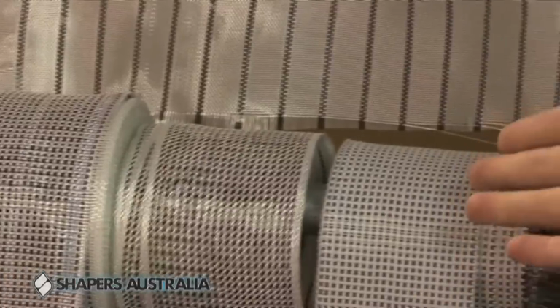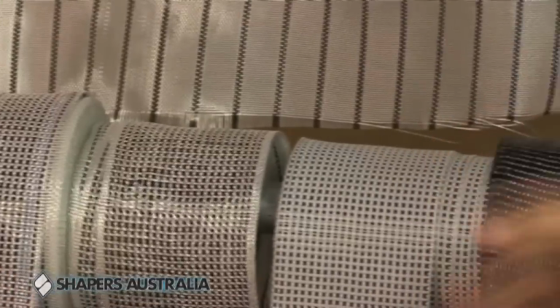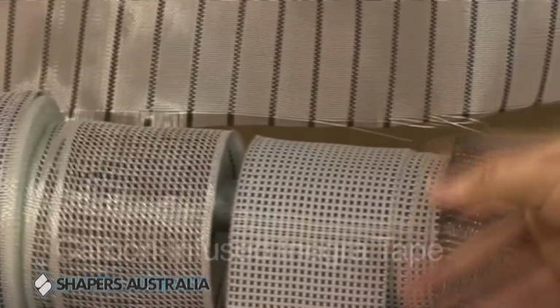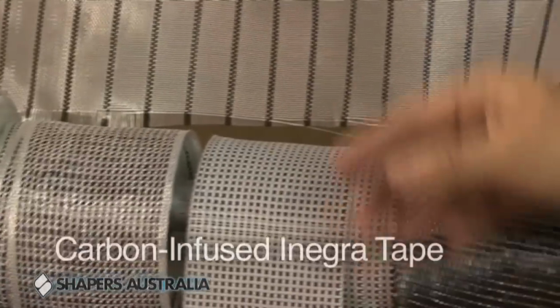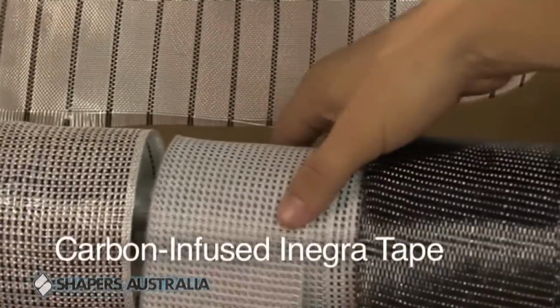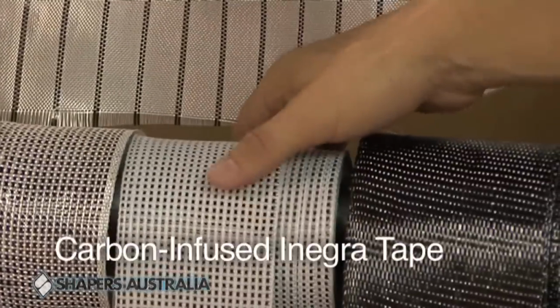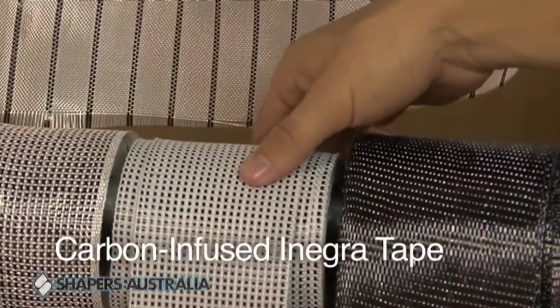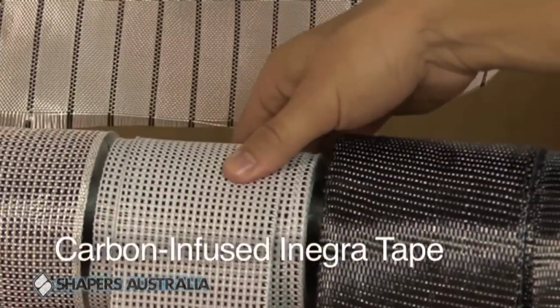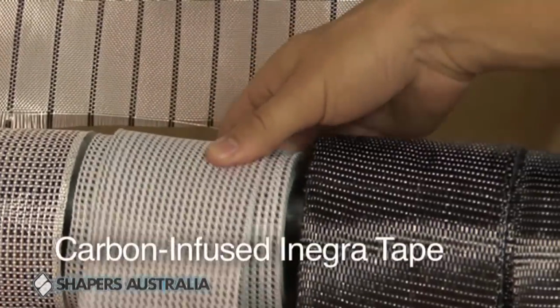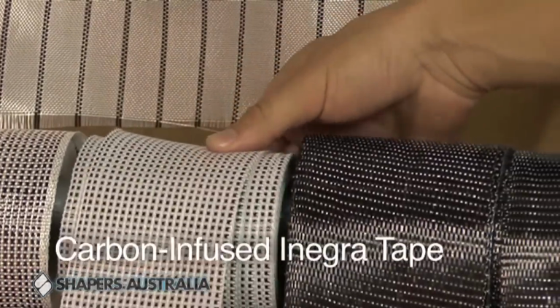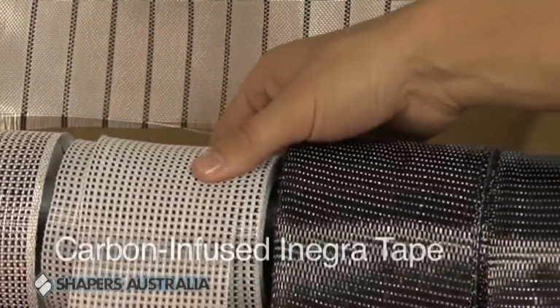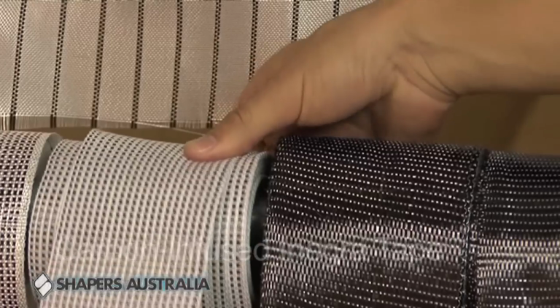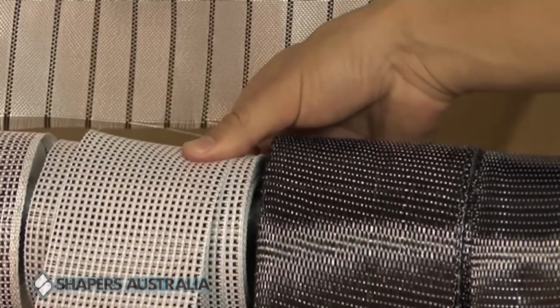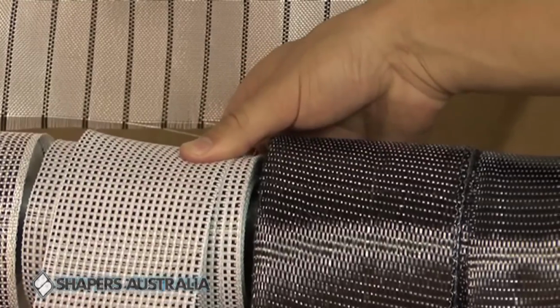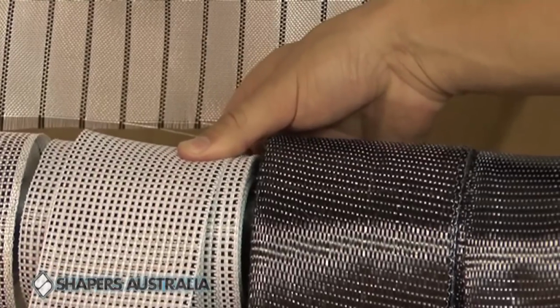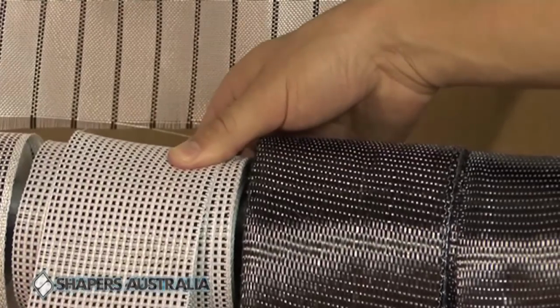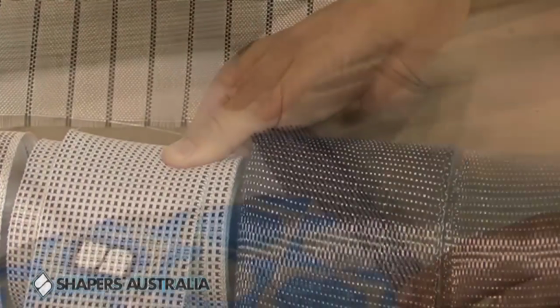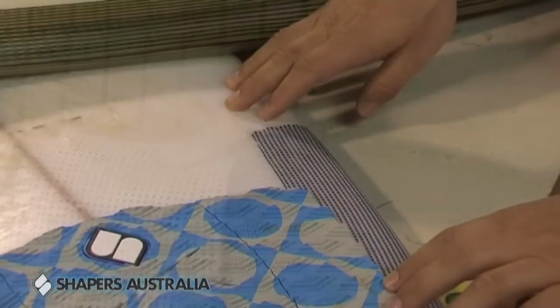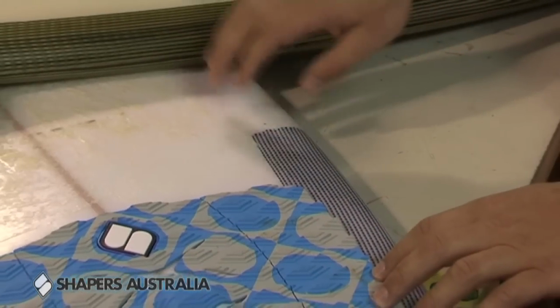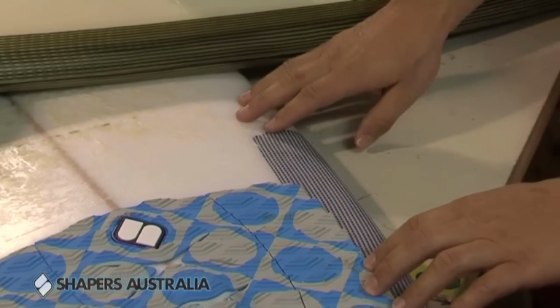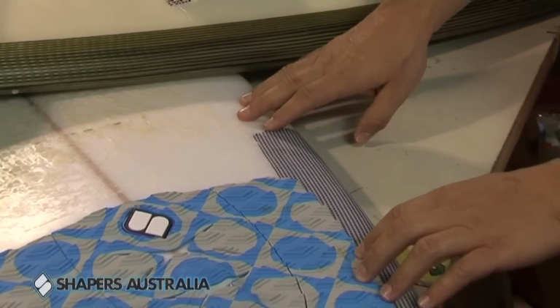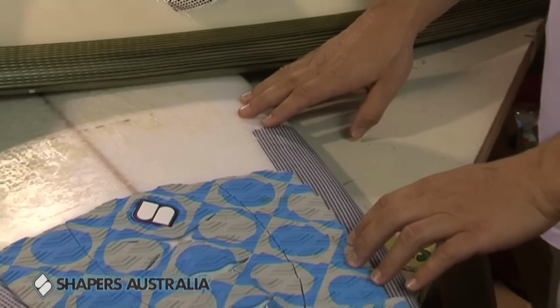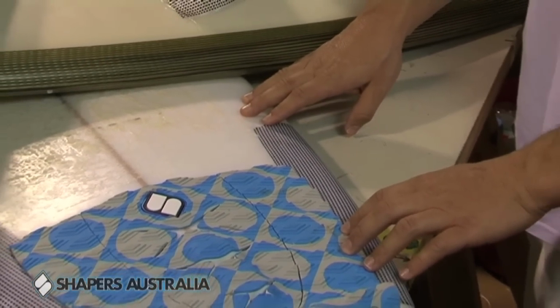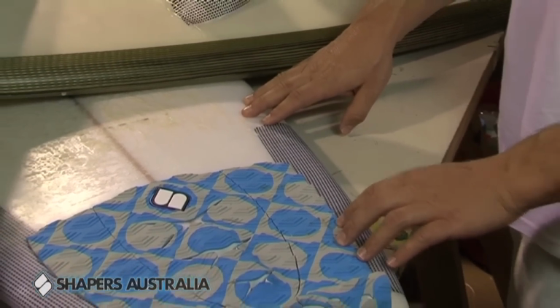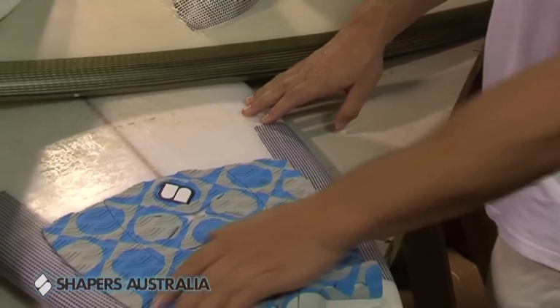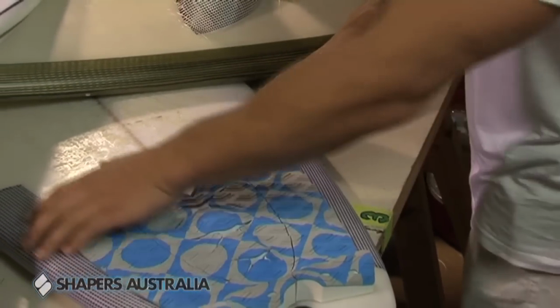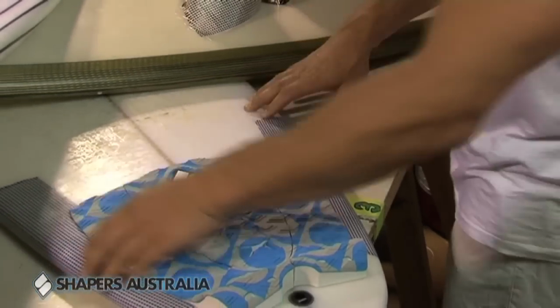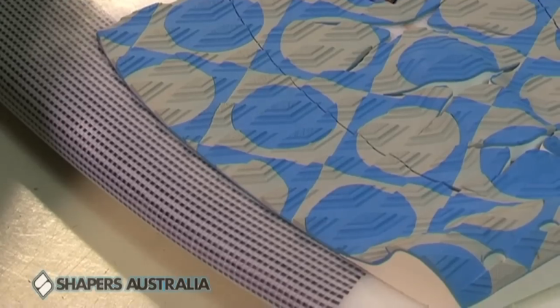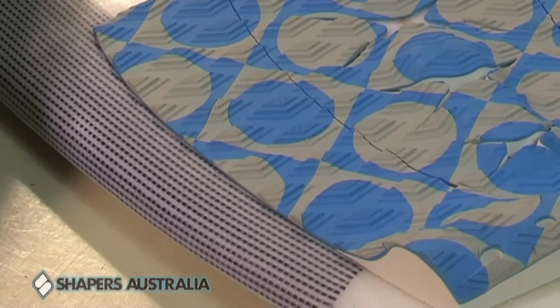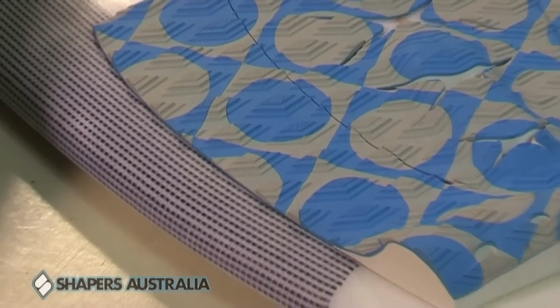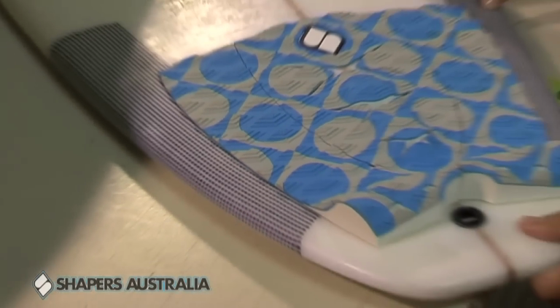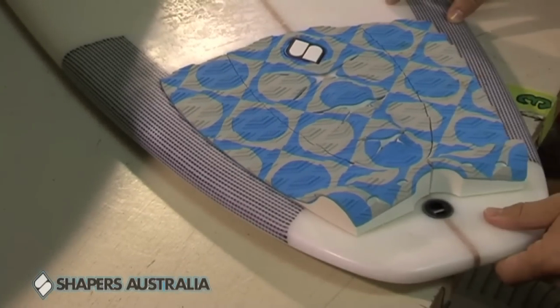We've got carbon inserted with a negra. I think this would probably be the only type in the world where you've got a carbon and a negra tape, which adds a huge amount of strength. This board's a good seven months old, it's been ridden a lot, and as you can see there's no pressure dings where you'd normally see them on a surfboard.